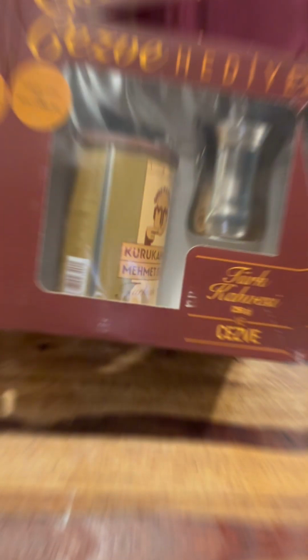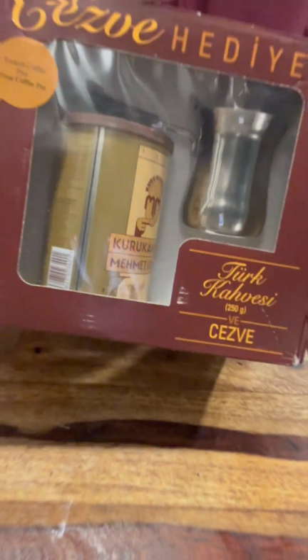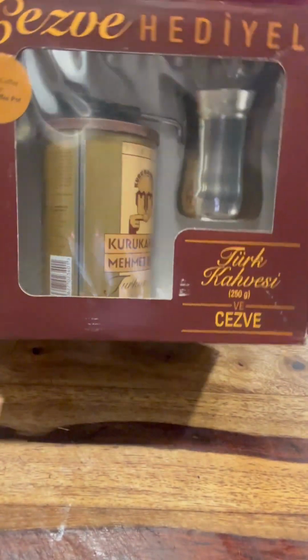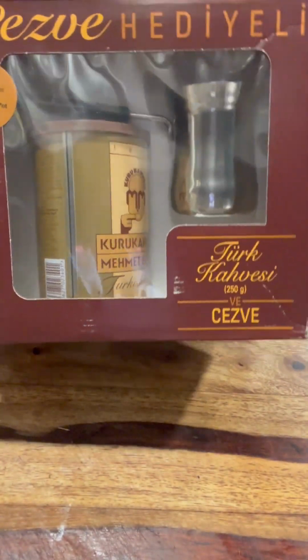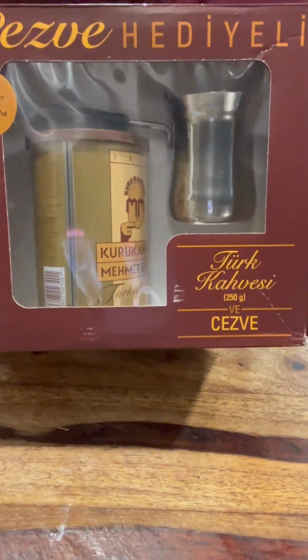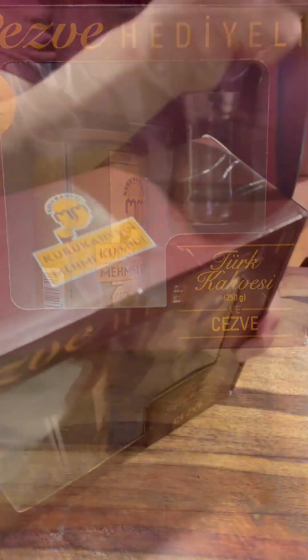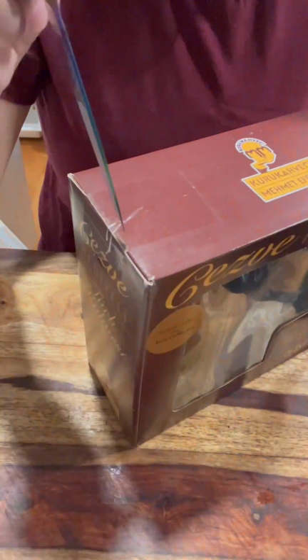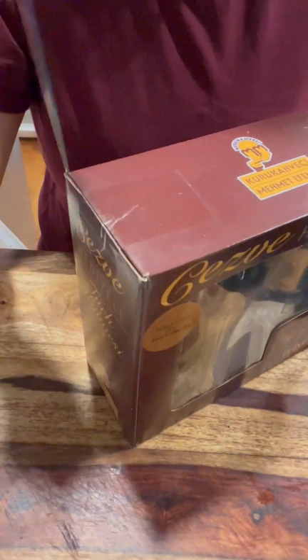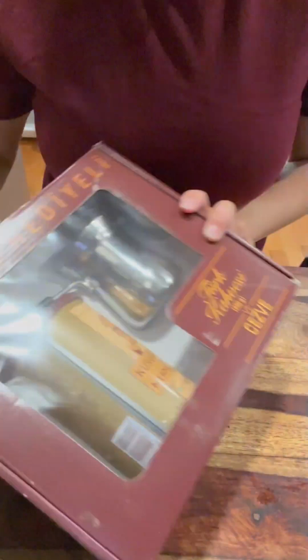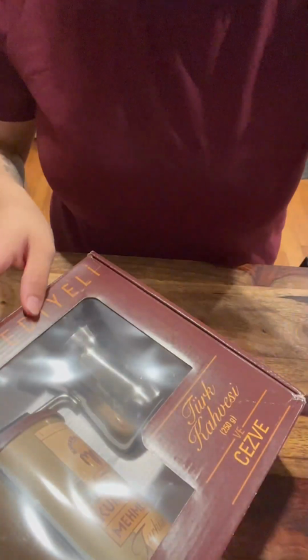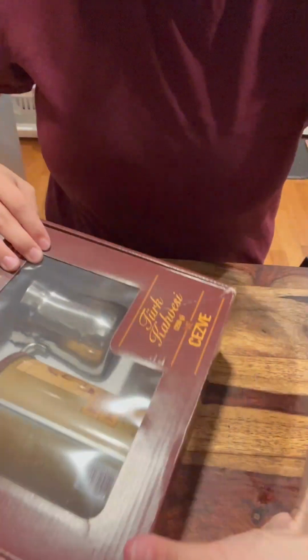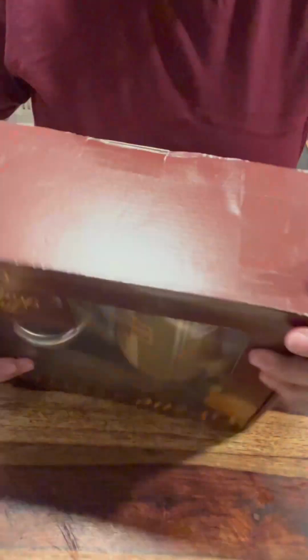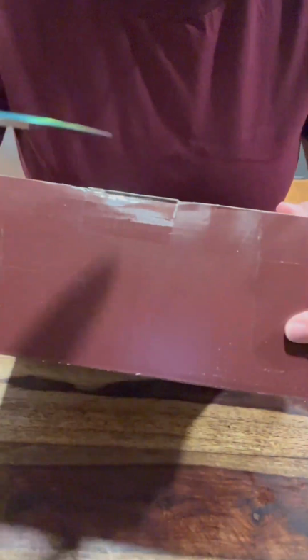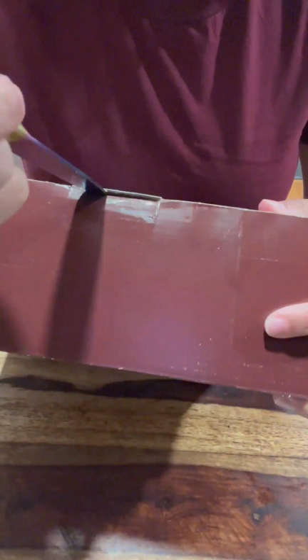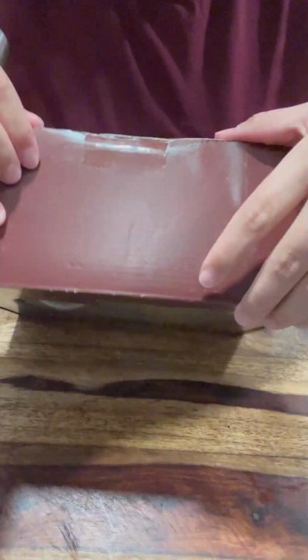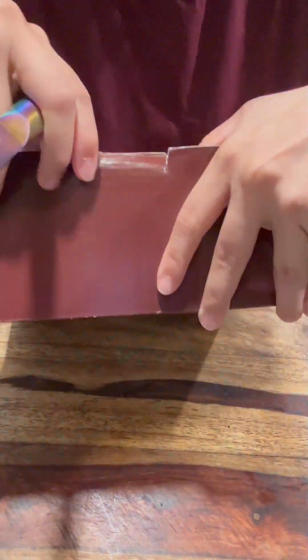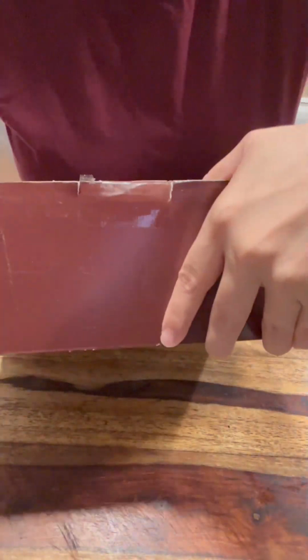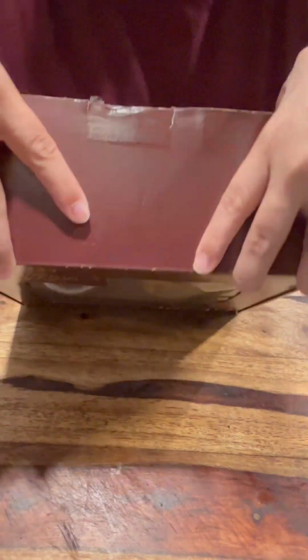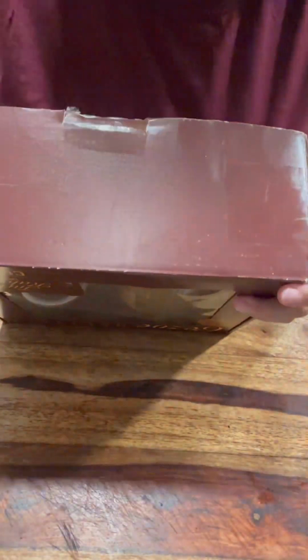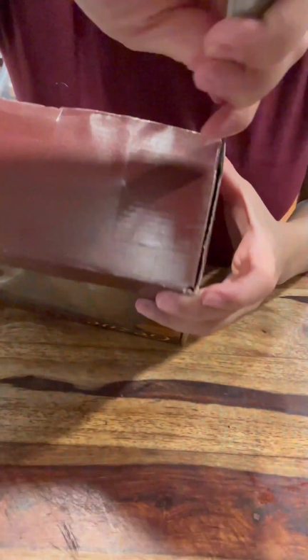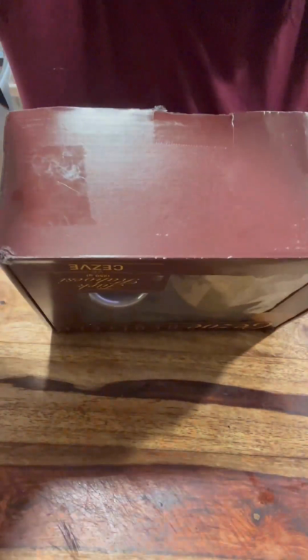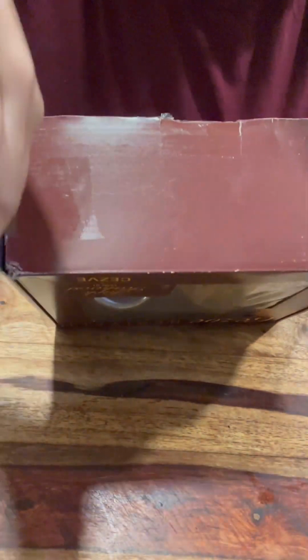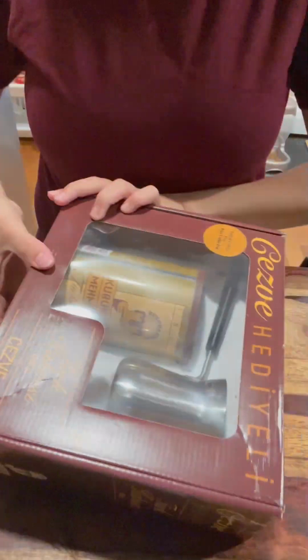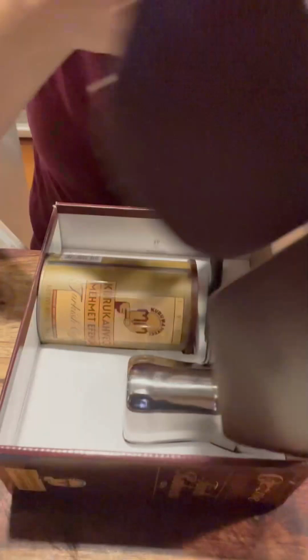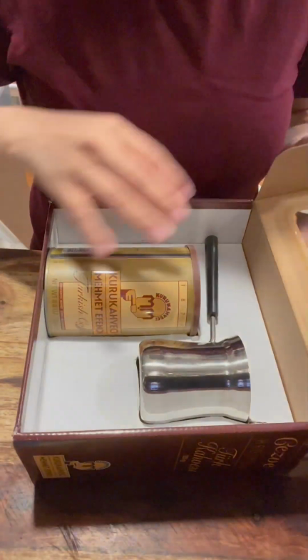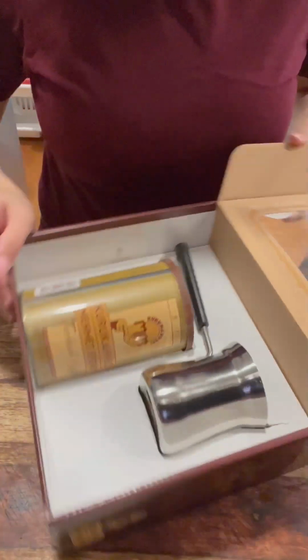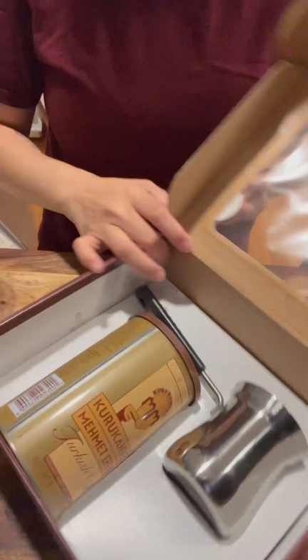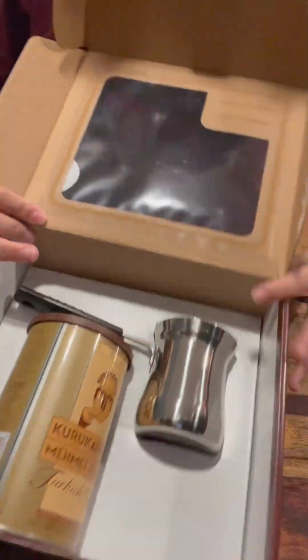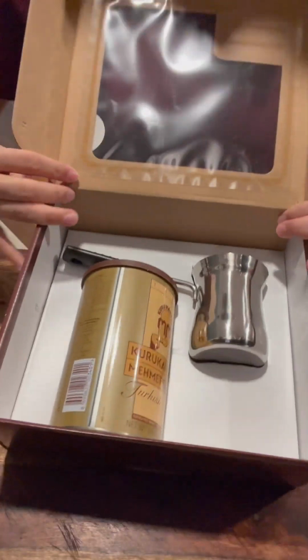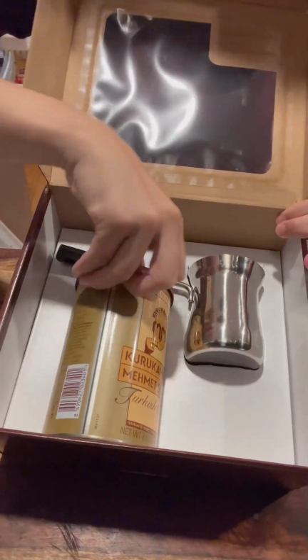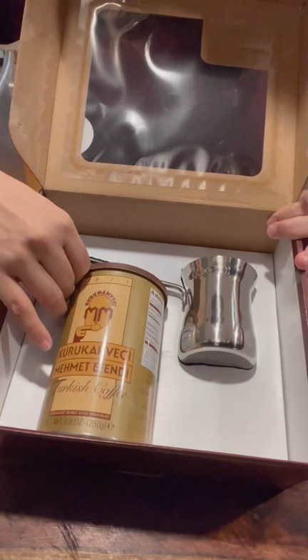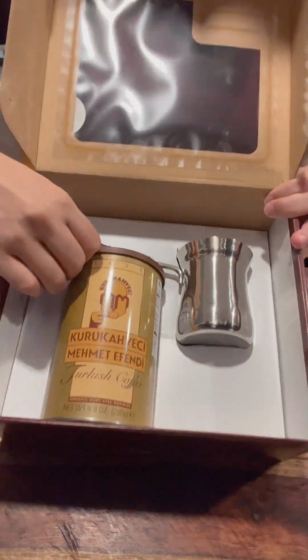Hello, coffee lovers. We're trying Turkish coffee. It was a gift for my mom and I can't wait to try it. I did a little research and if I screw it up, I am so, so sorry and I hope you can correct me.